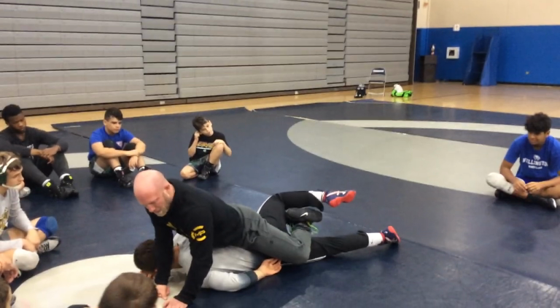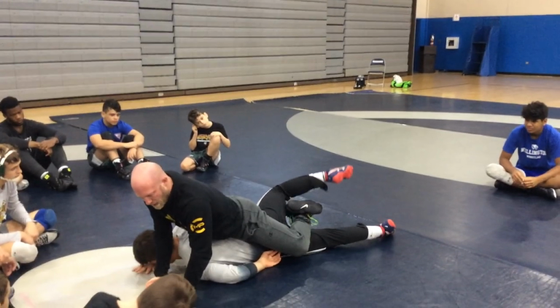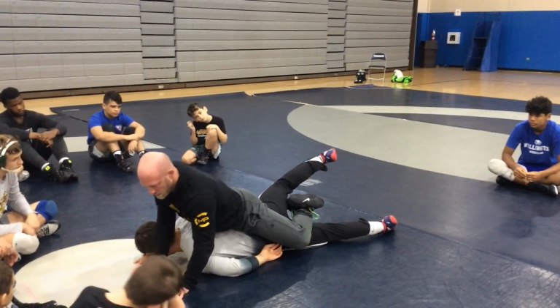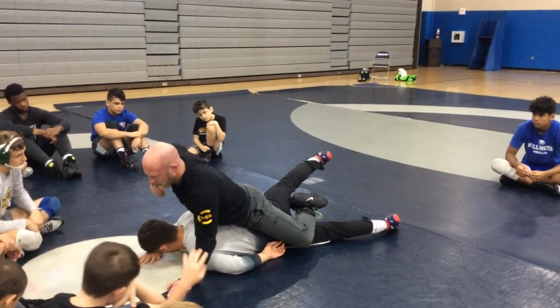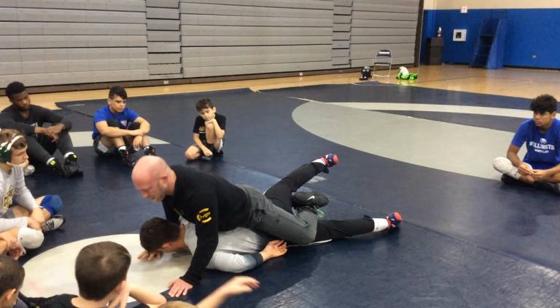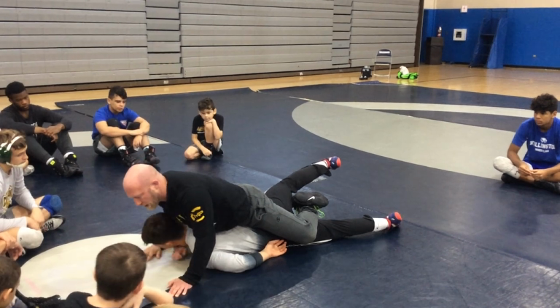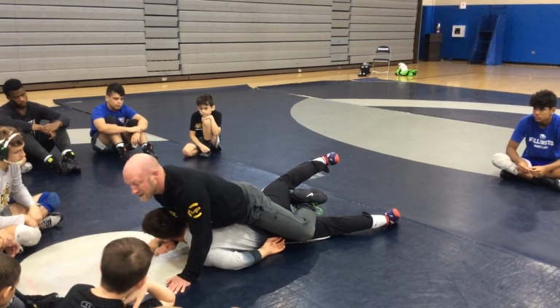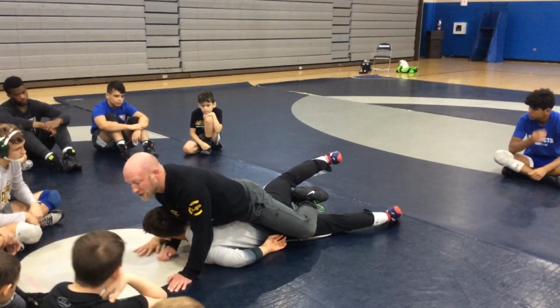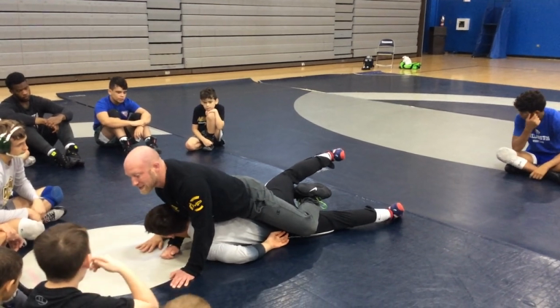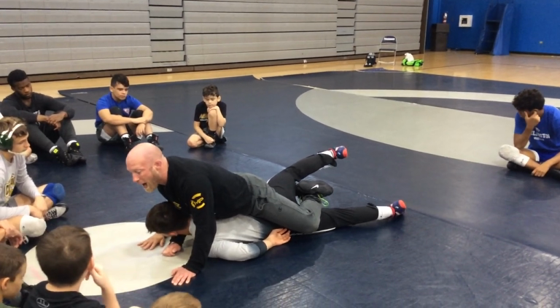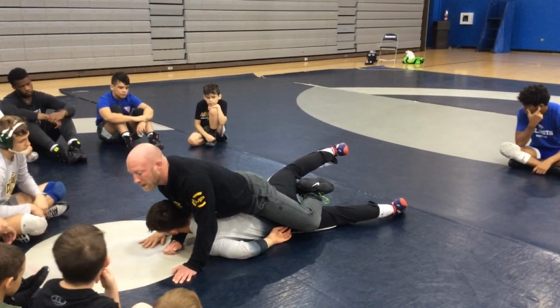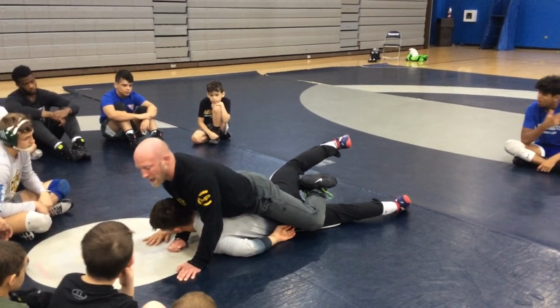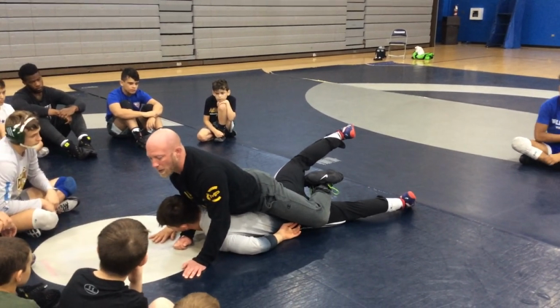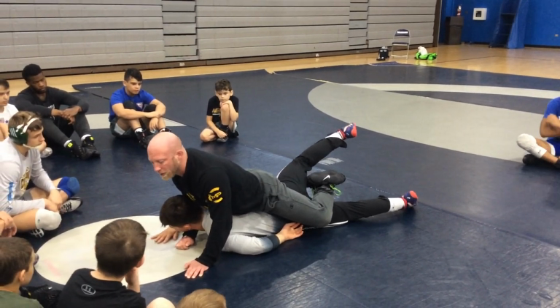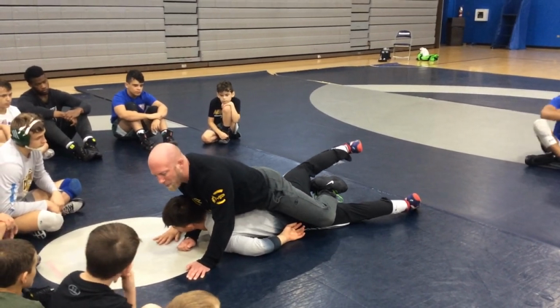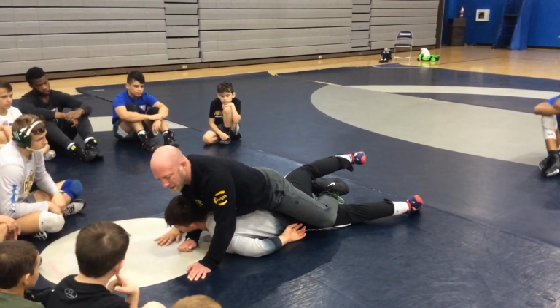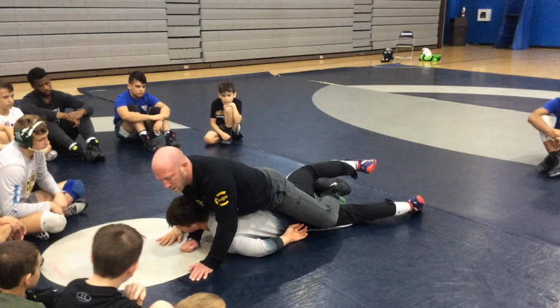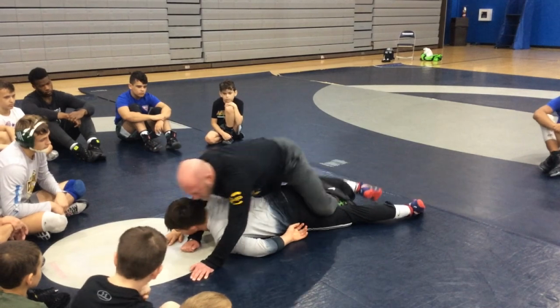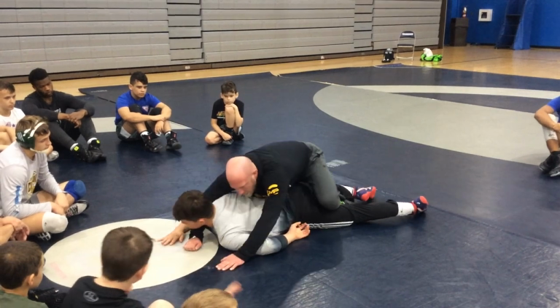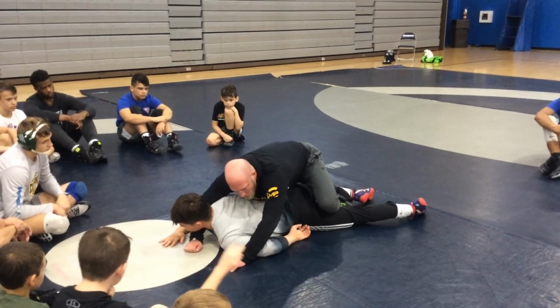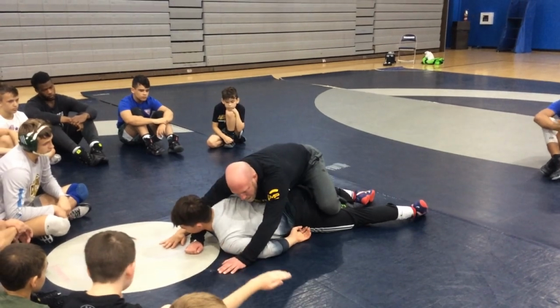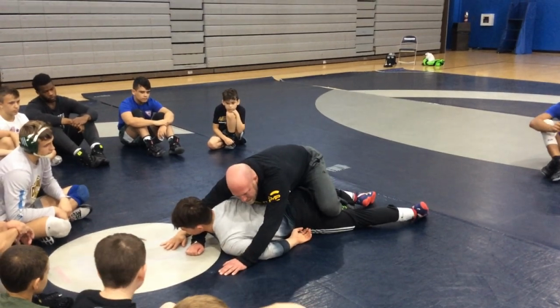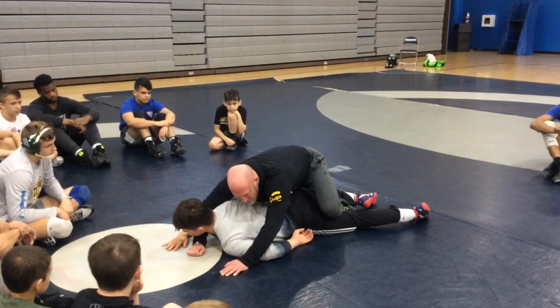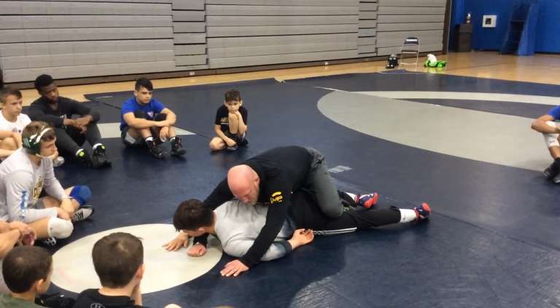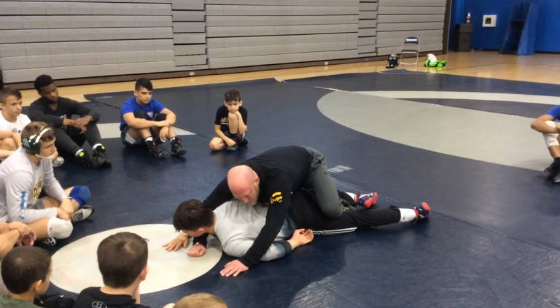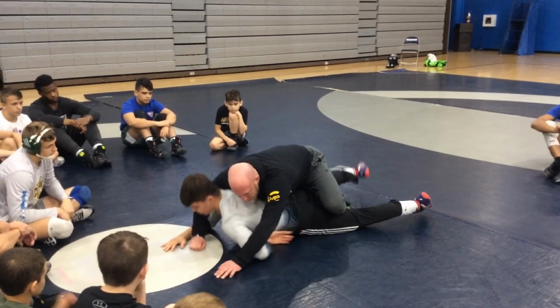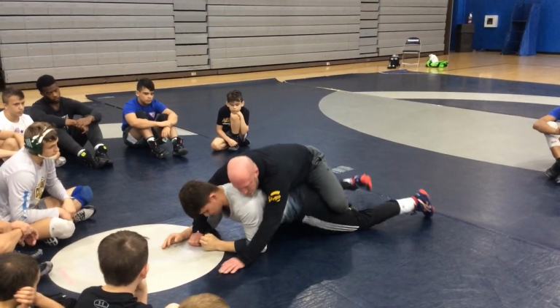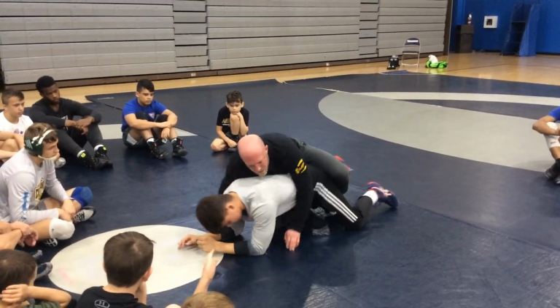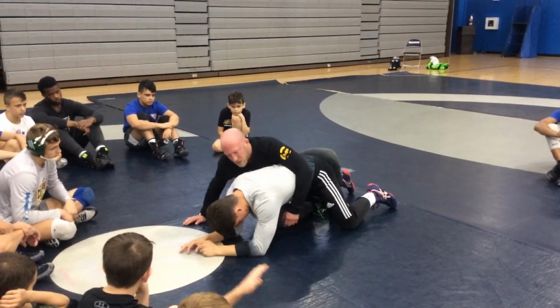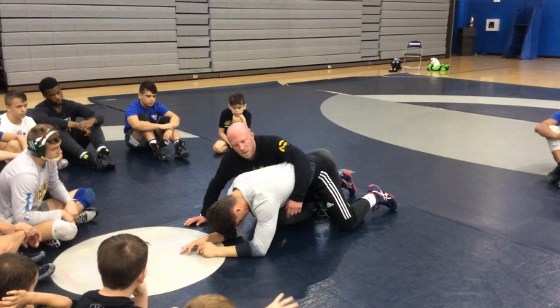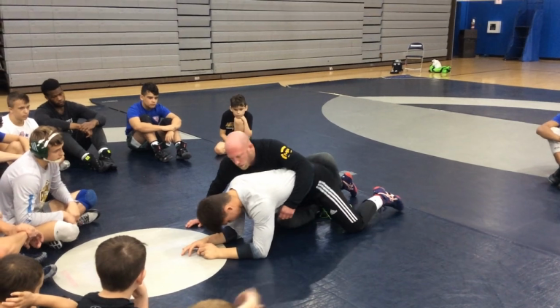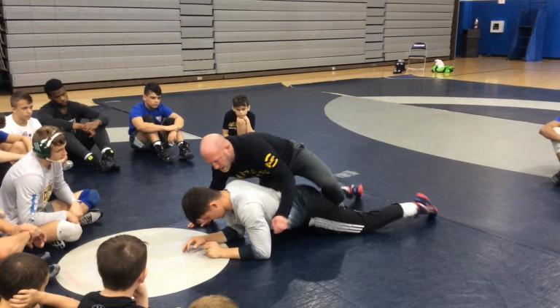Right into my leg ride. Then I'm going to come up under the chin. See how my chest is still high — still got a lot of weight on his low back. I don't get here and then put all the weight on my knees. He's going to start building his base or get in a strong position.